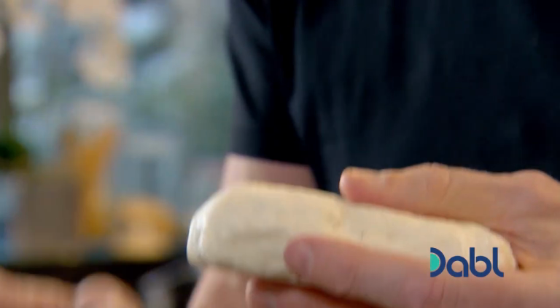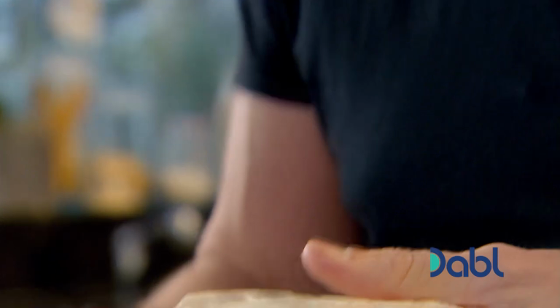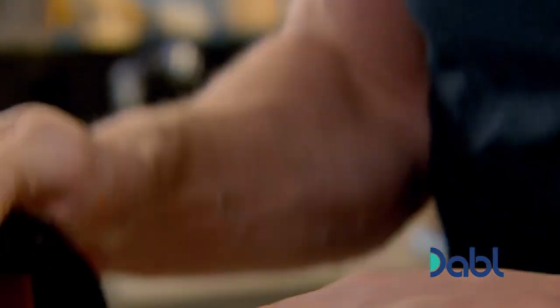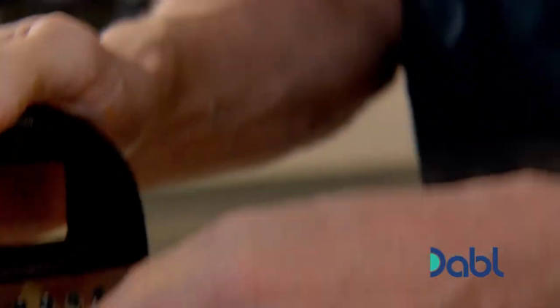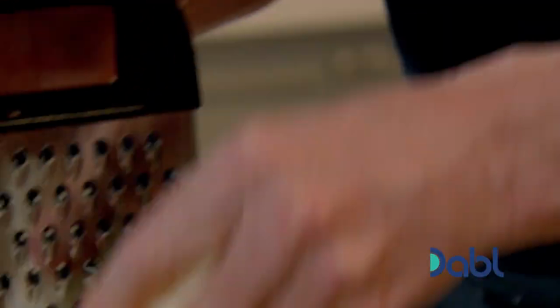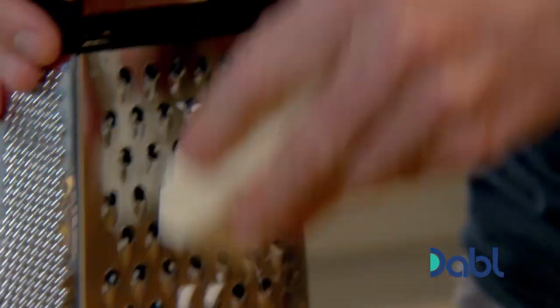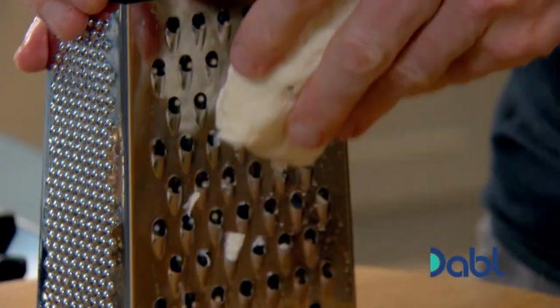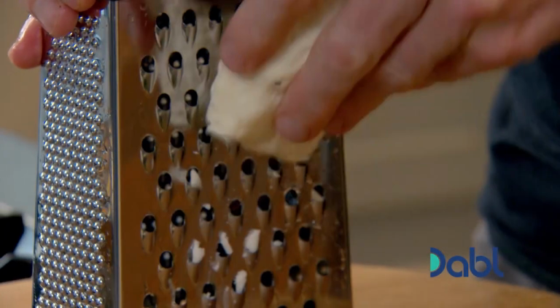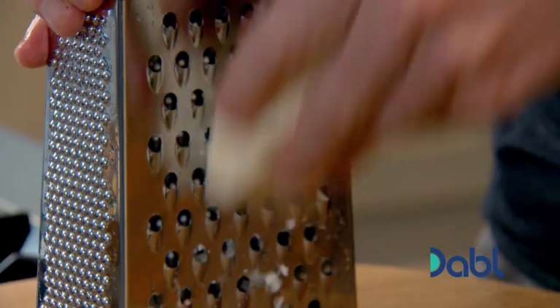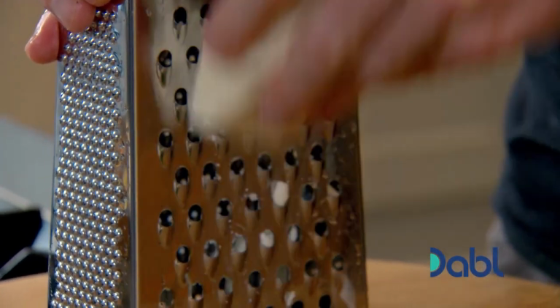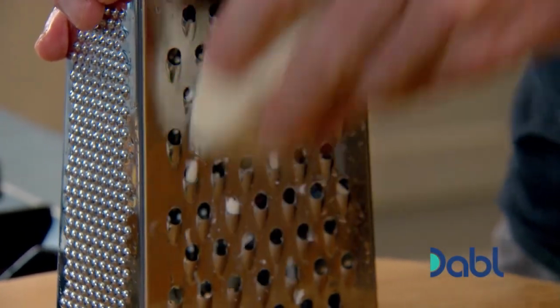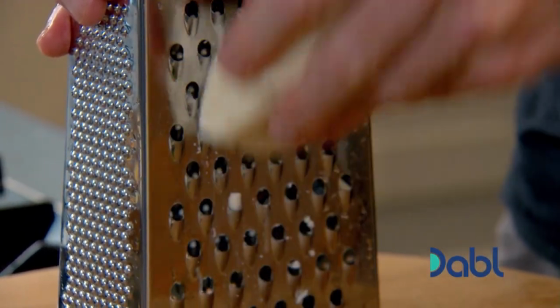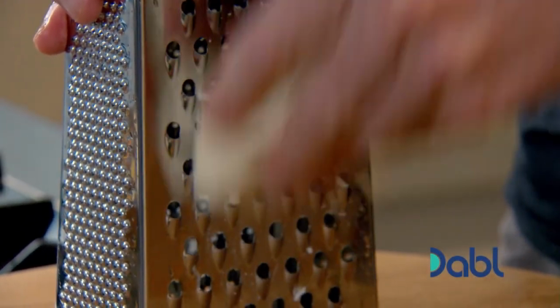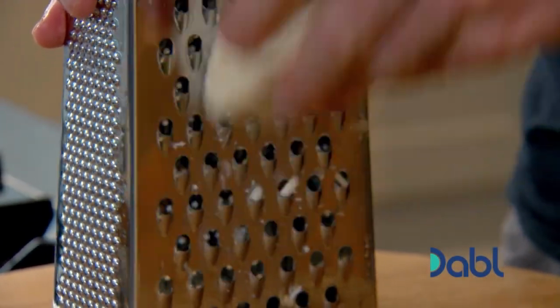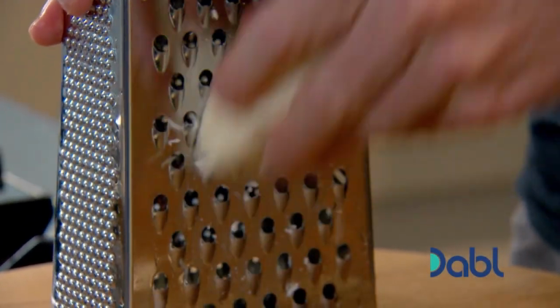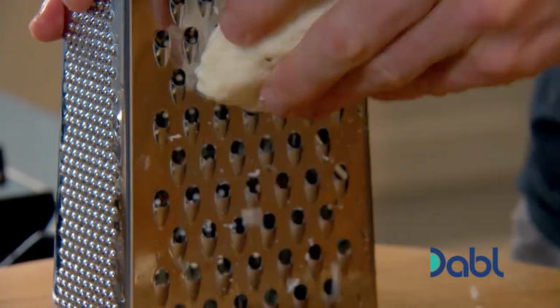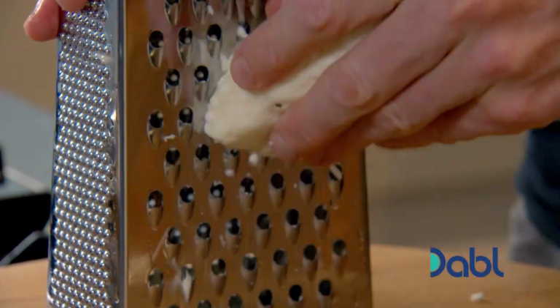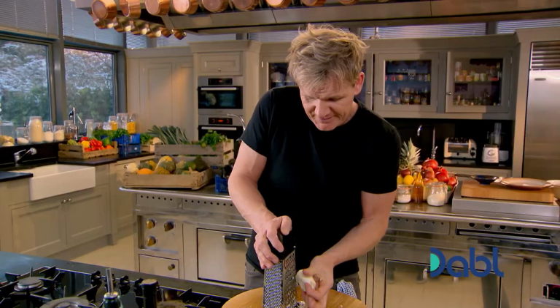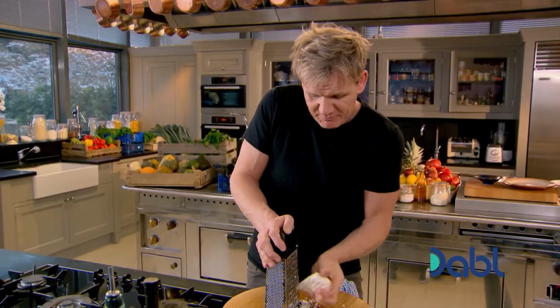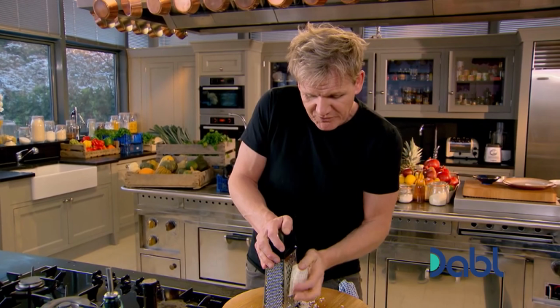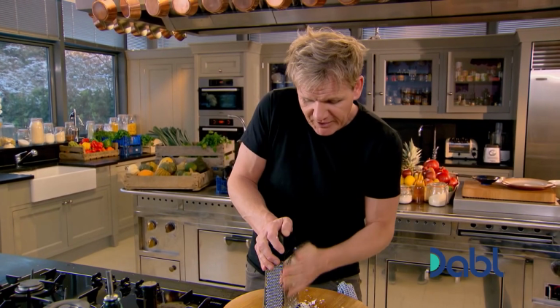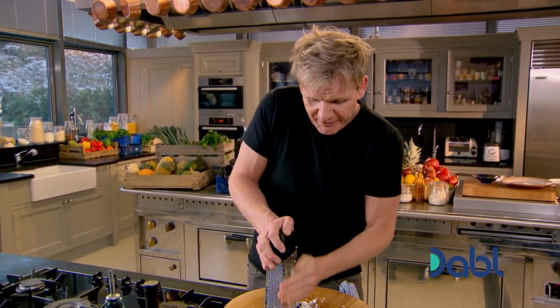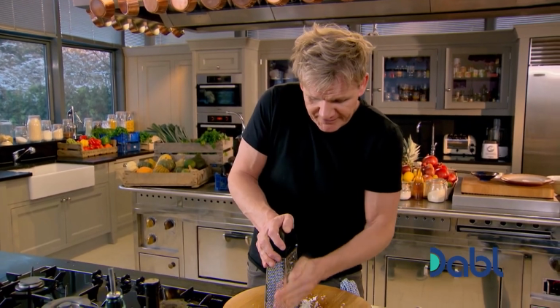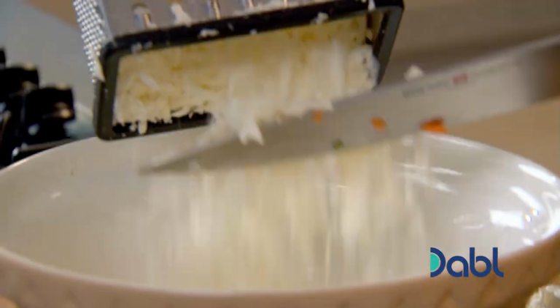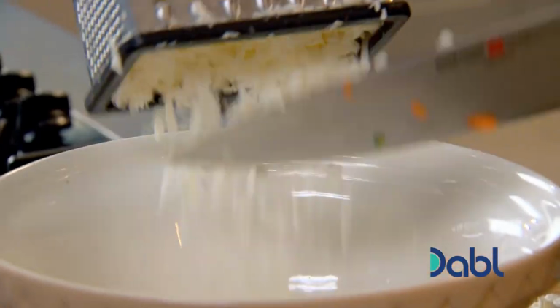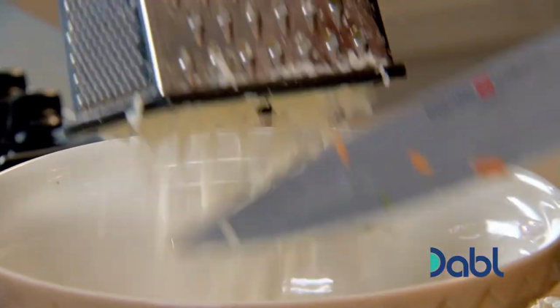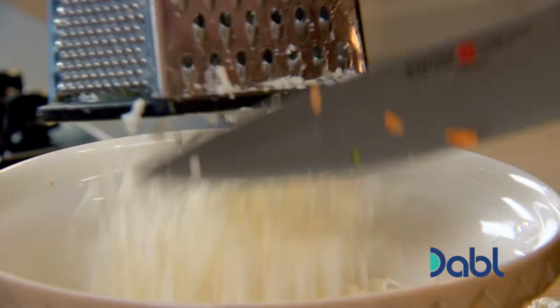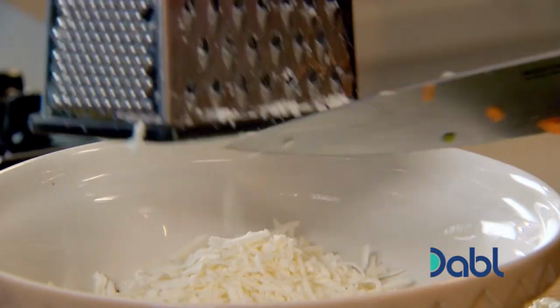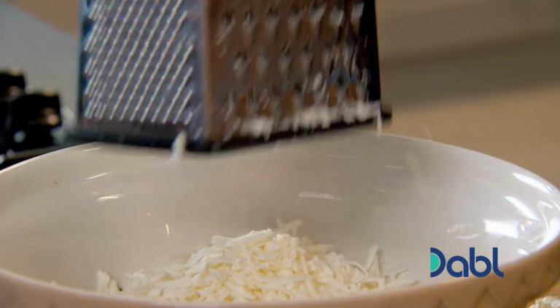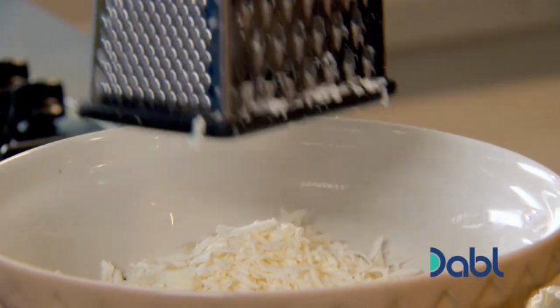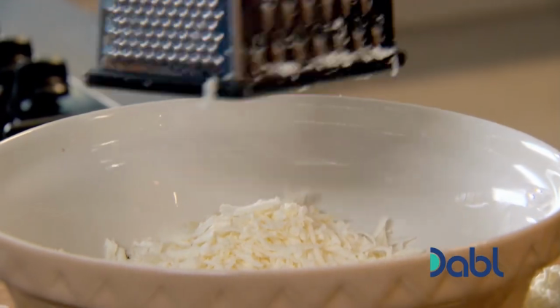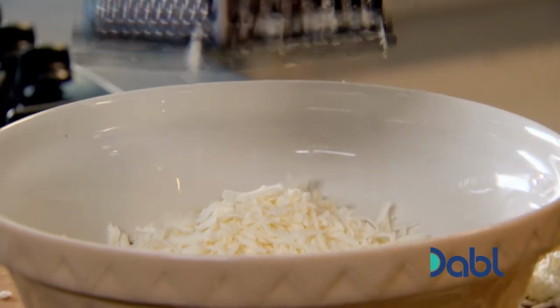Then grate the halloumi cheese. It doesn't look that tasty, but once you've got color on it in the pan, it's really, really delicious.